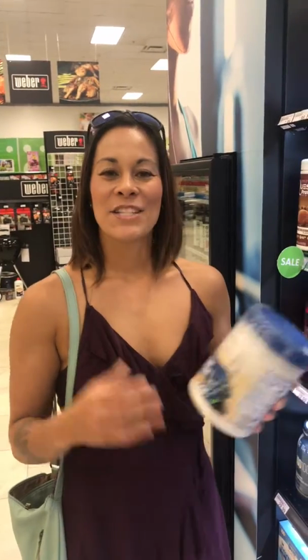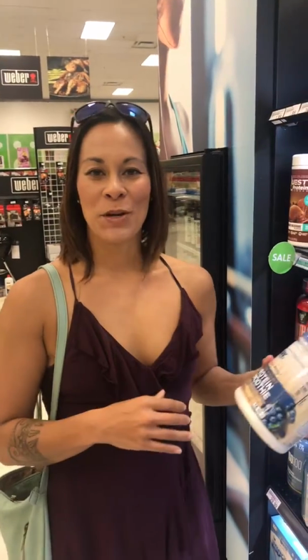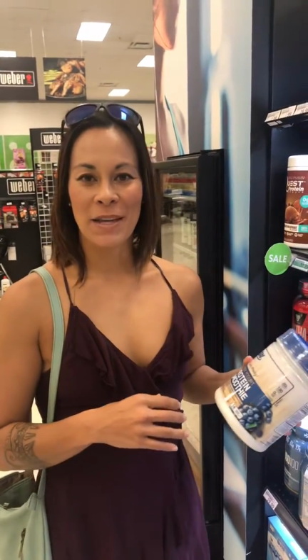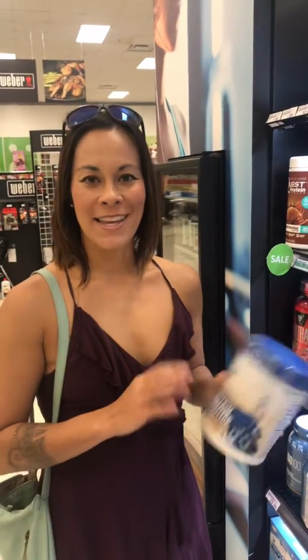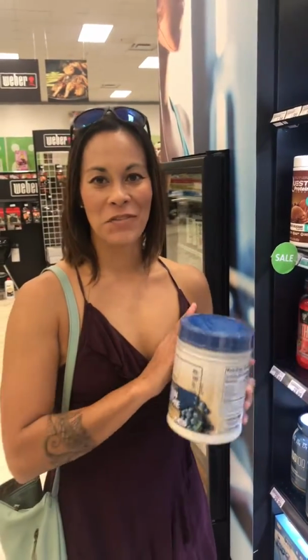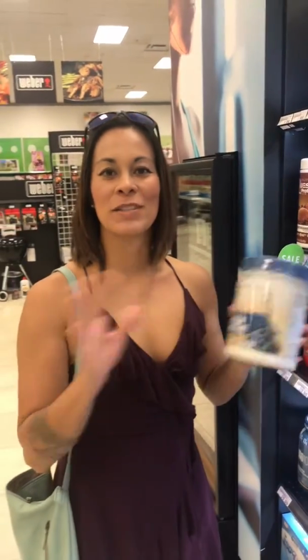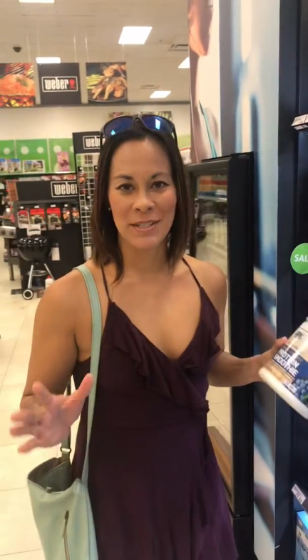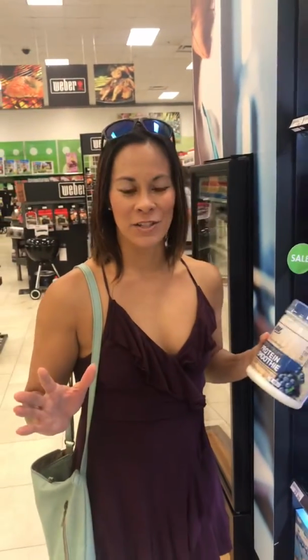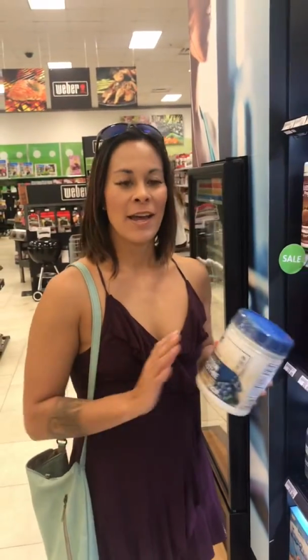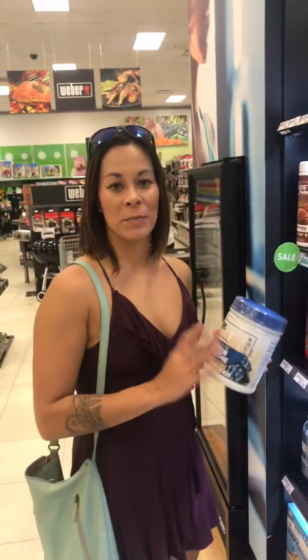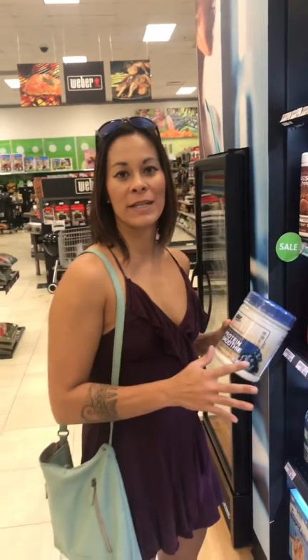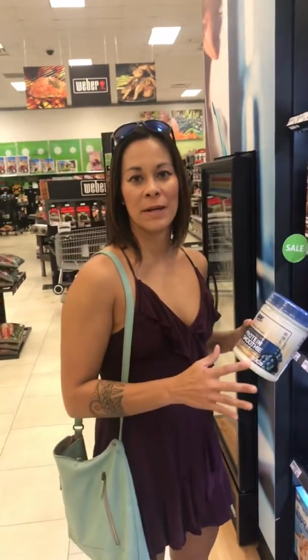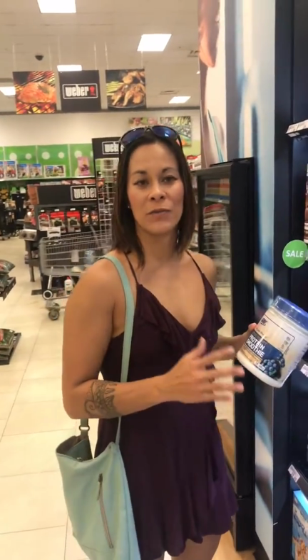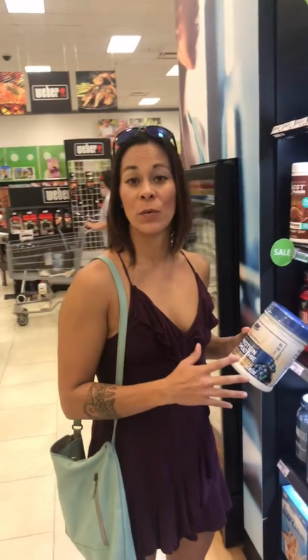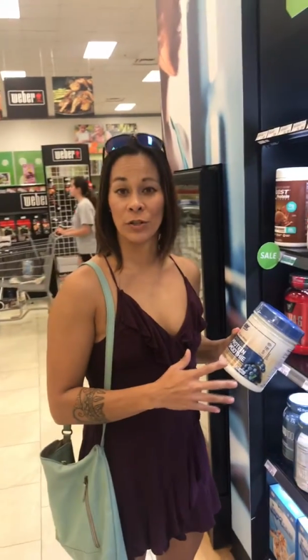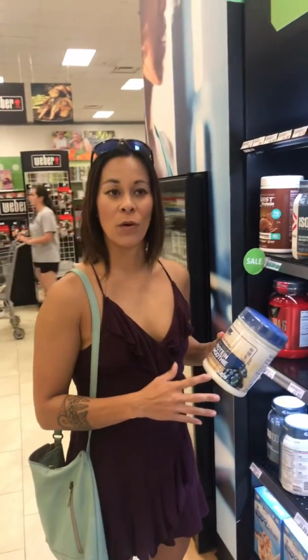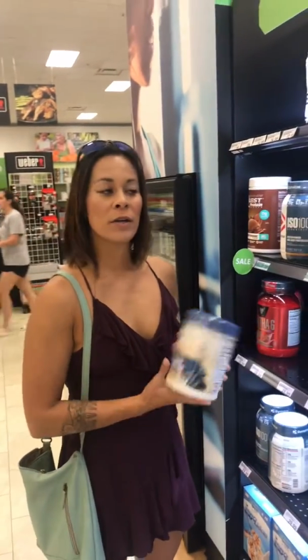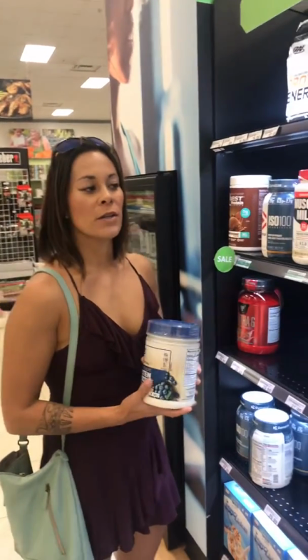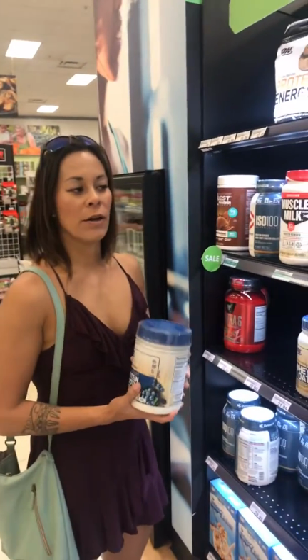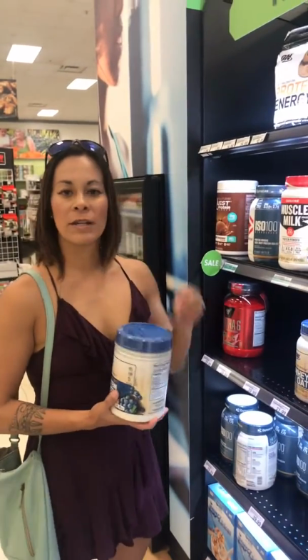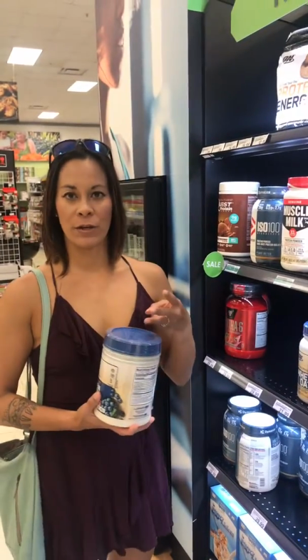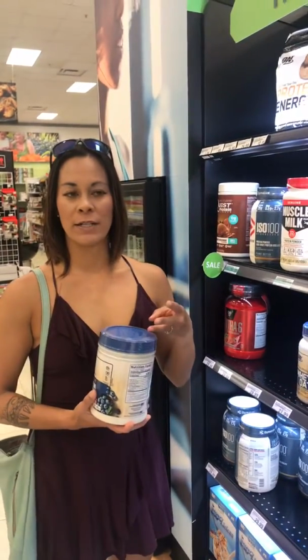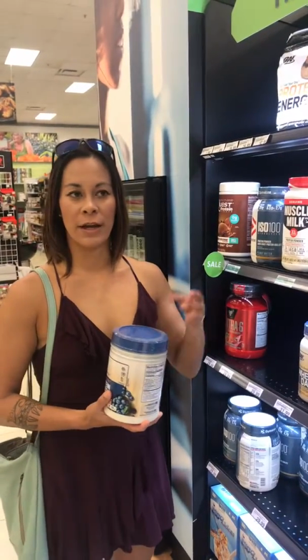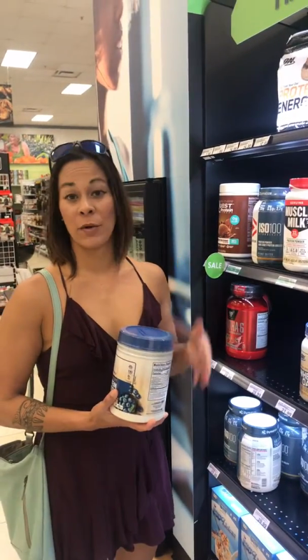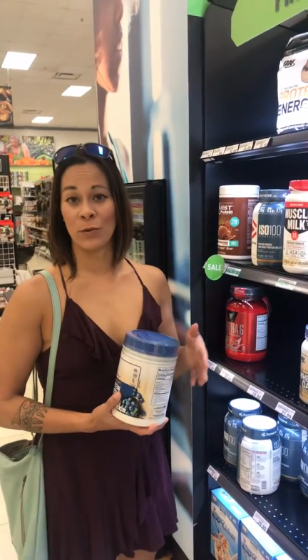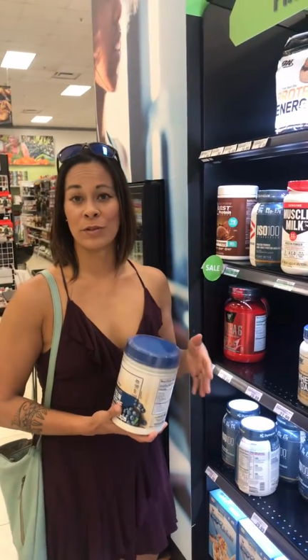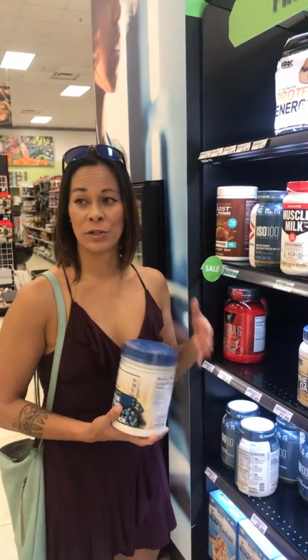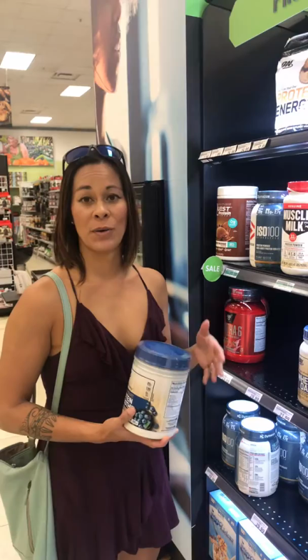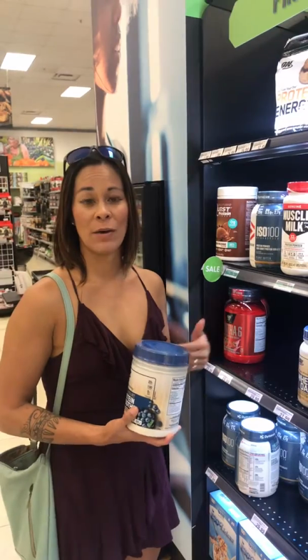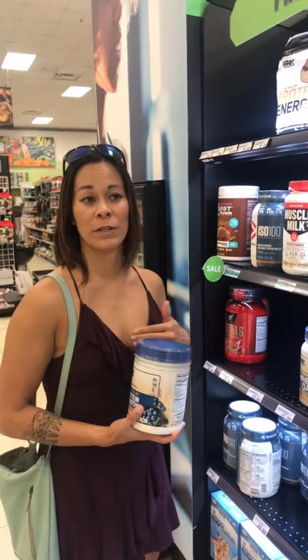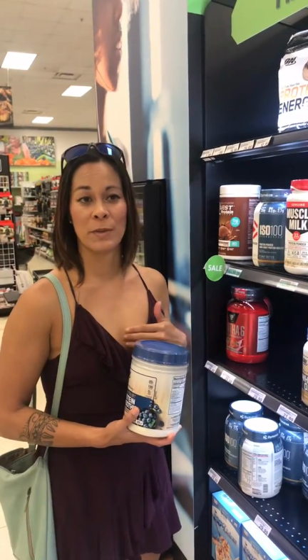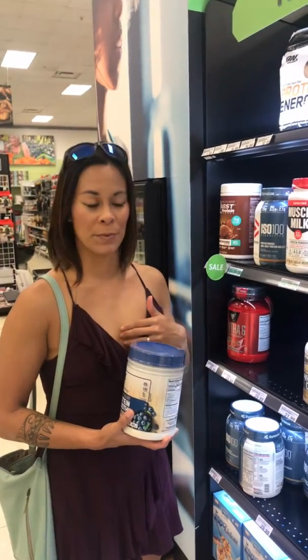I'm here at the BX and they have a new supplement section, and it can be really intimidating if you don't know what you're looking for. I usually have three criteria and they go in this order, so I'm going to show you how I would pick and choose my supplements.